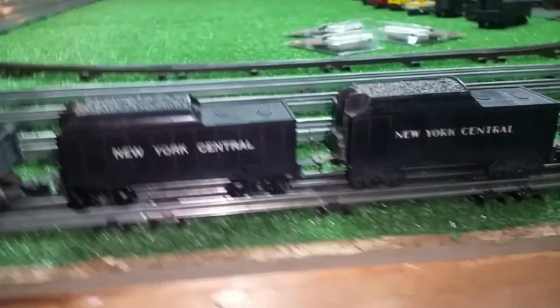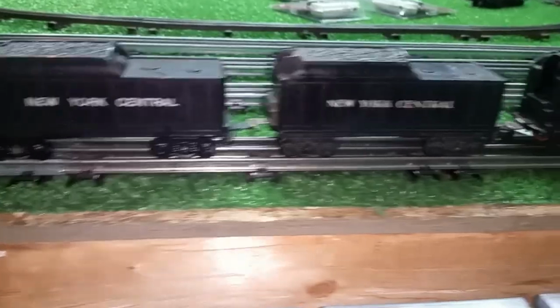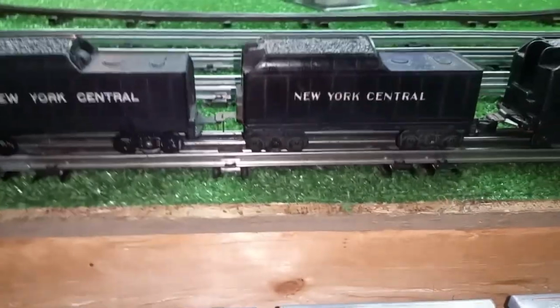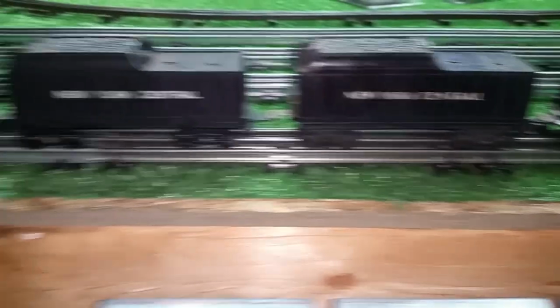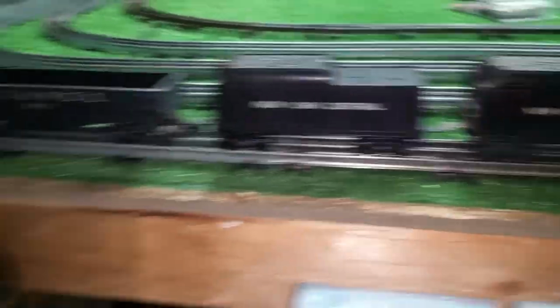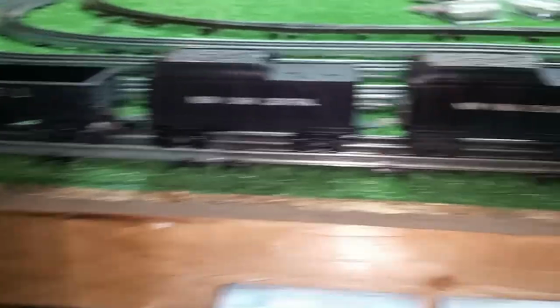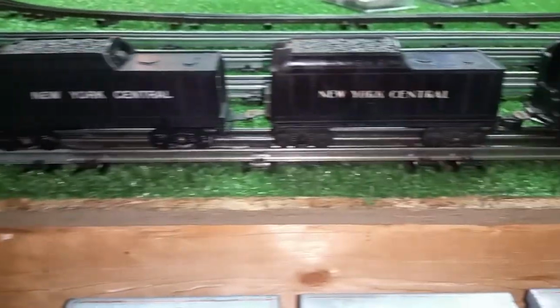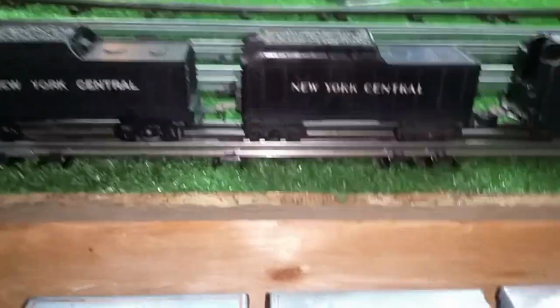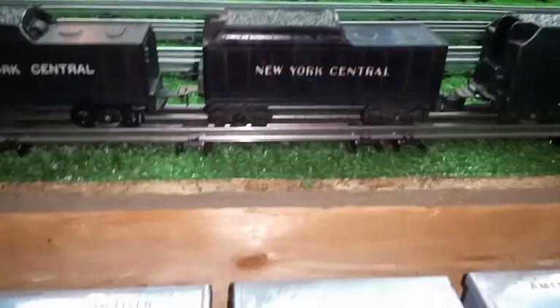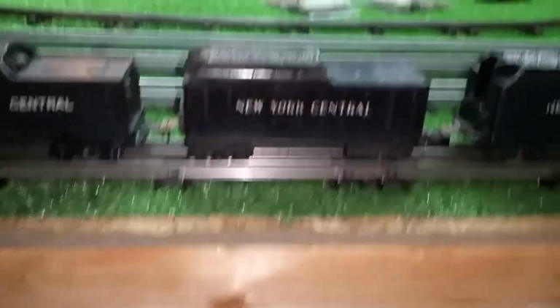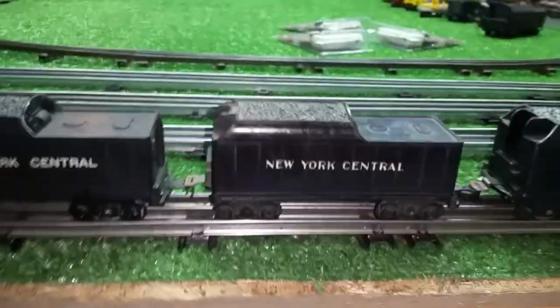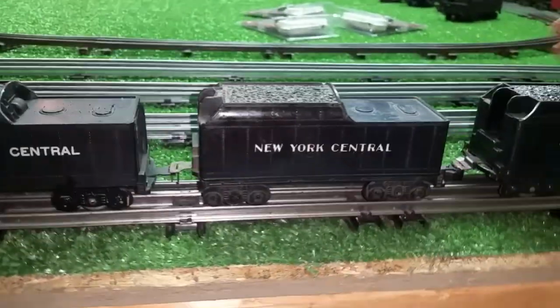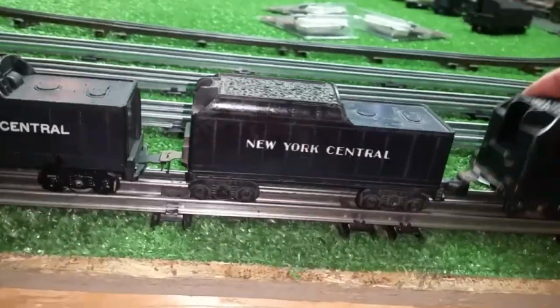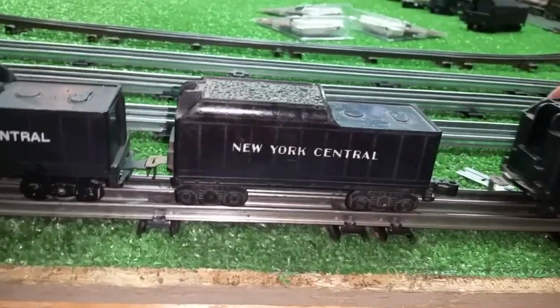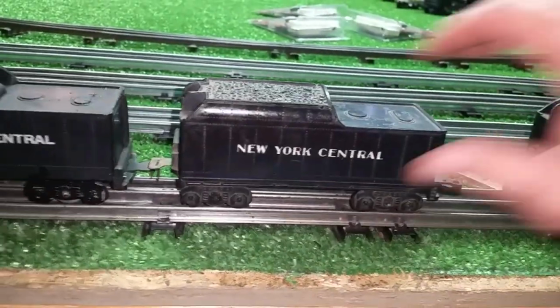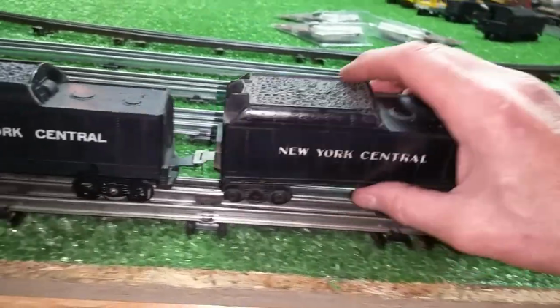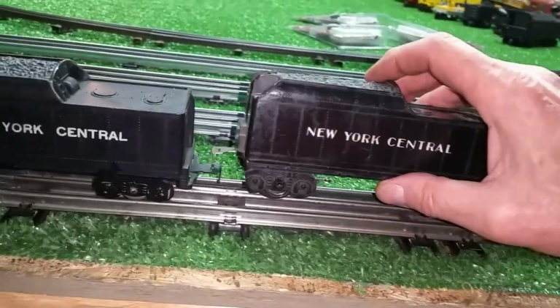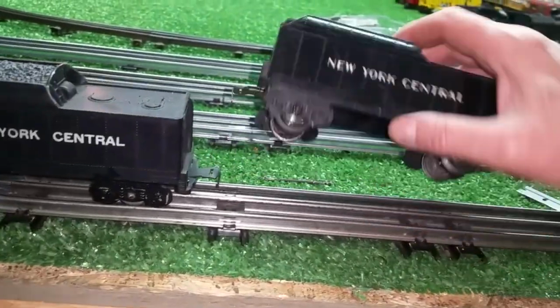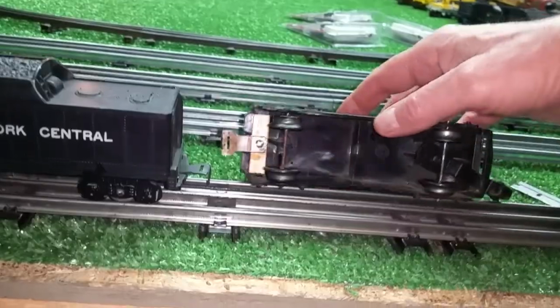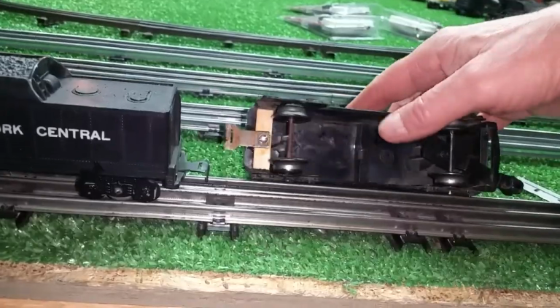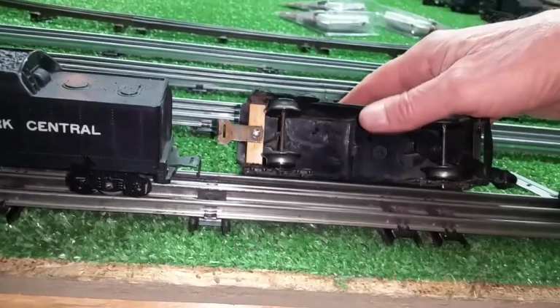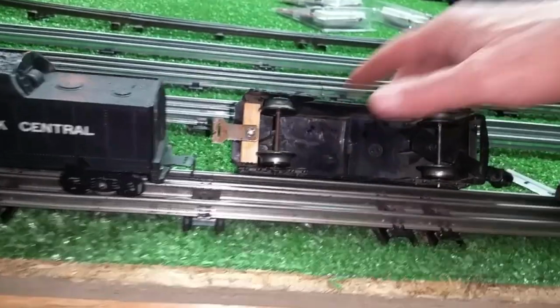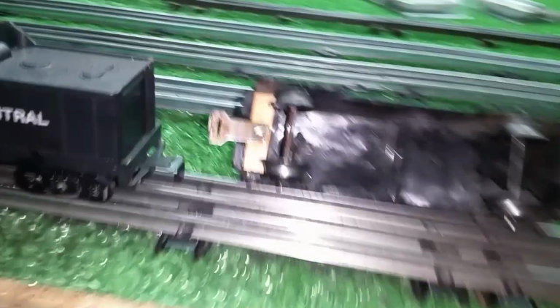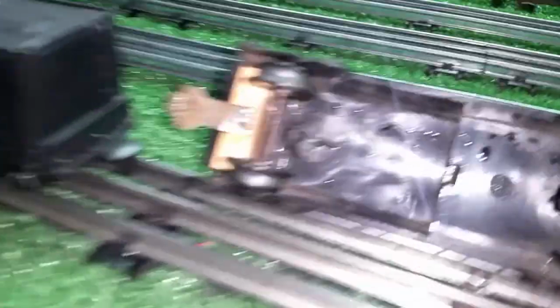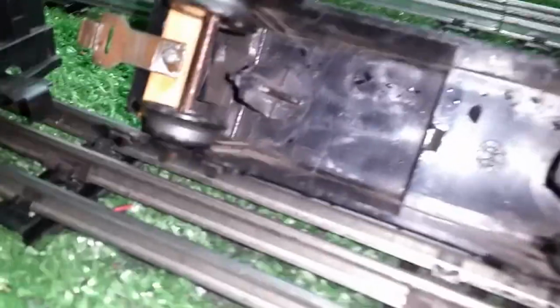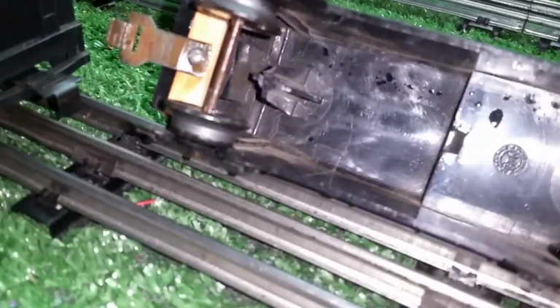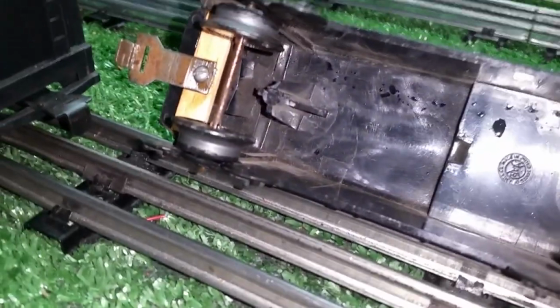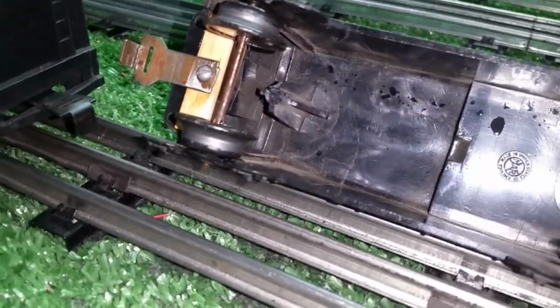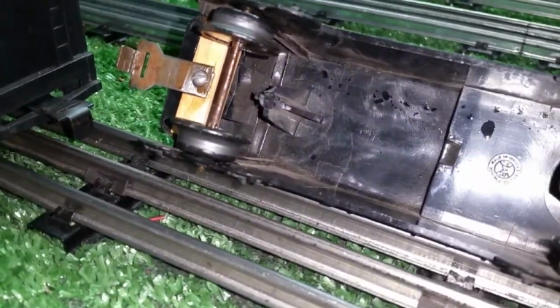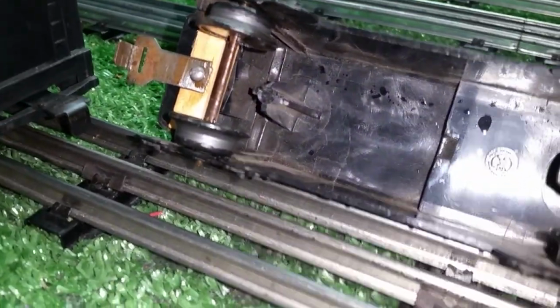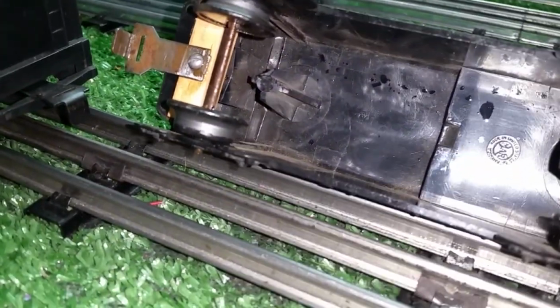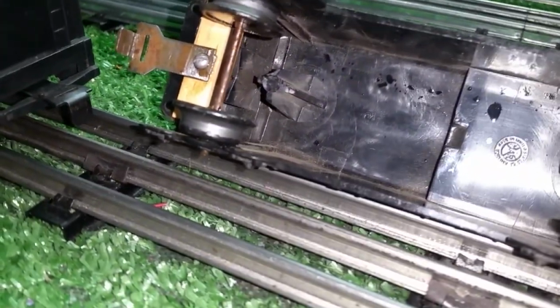I just happened to have one on this consist that I repaired, so I thought I'd do a quick video. As you see, the stanchion is broken completely off, so there's no place to mount the coupler.